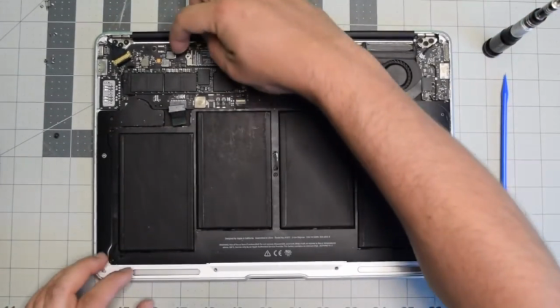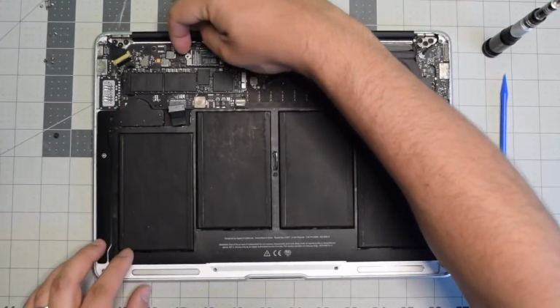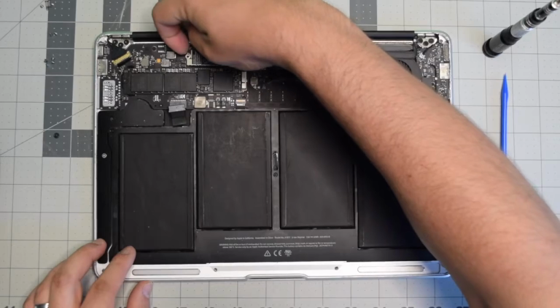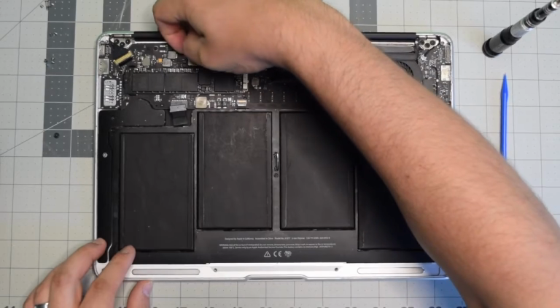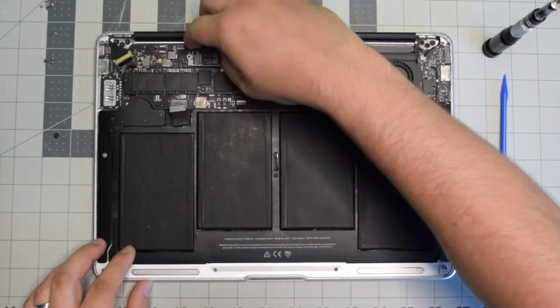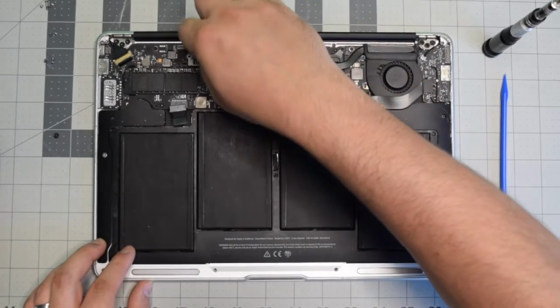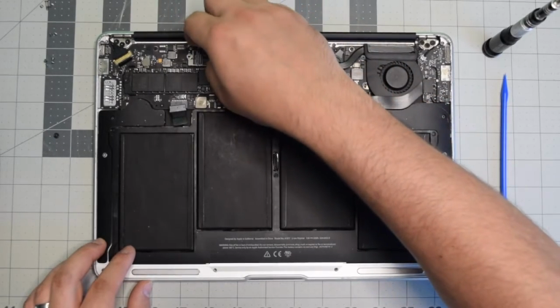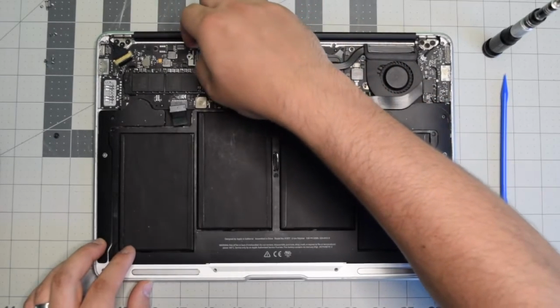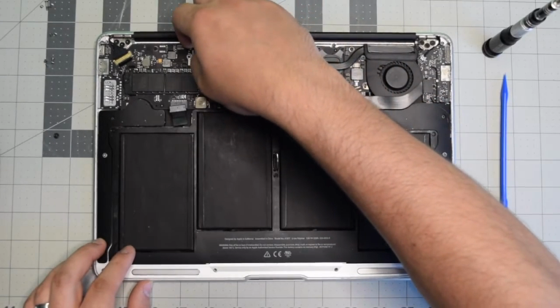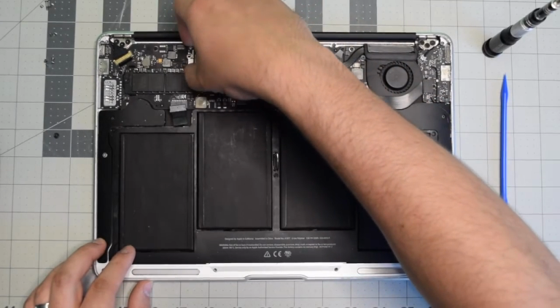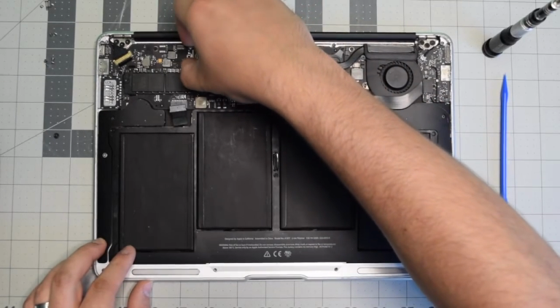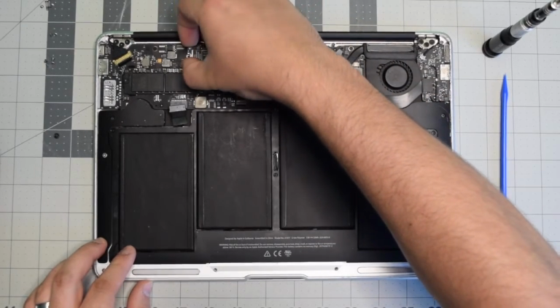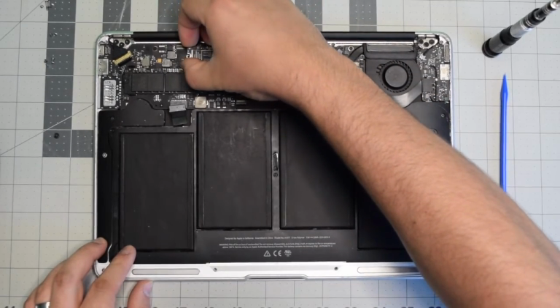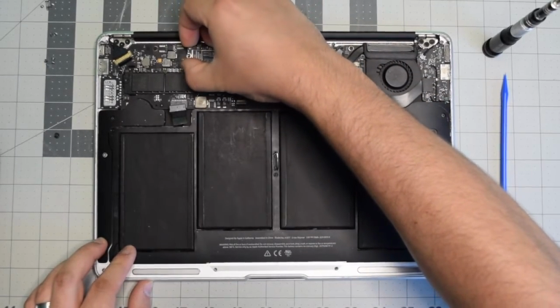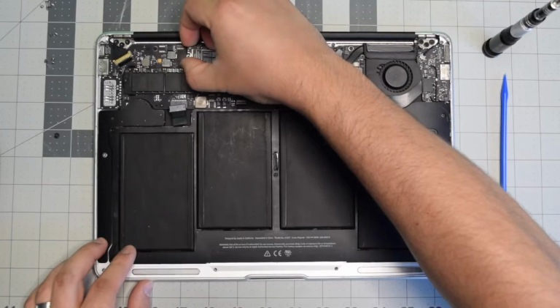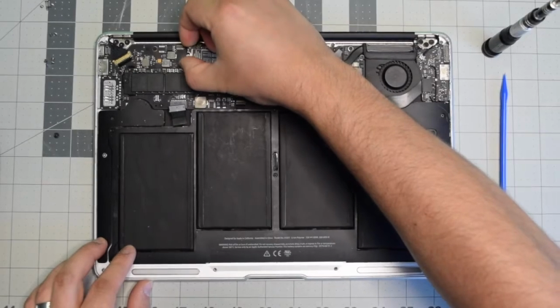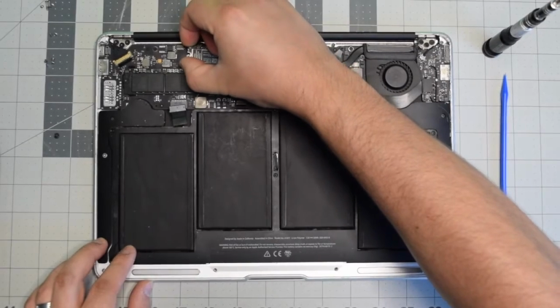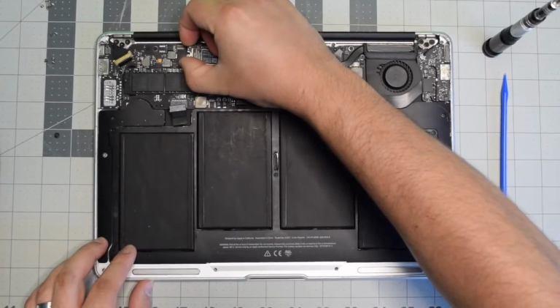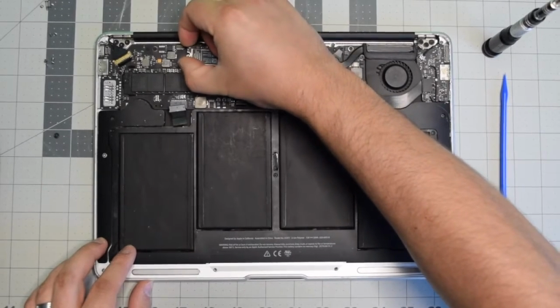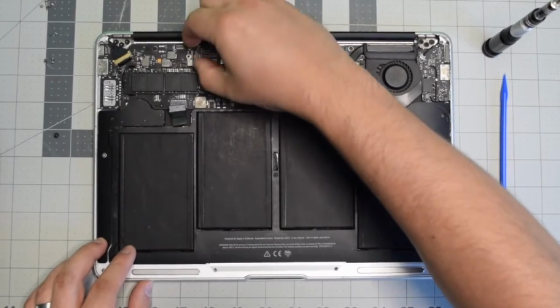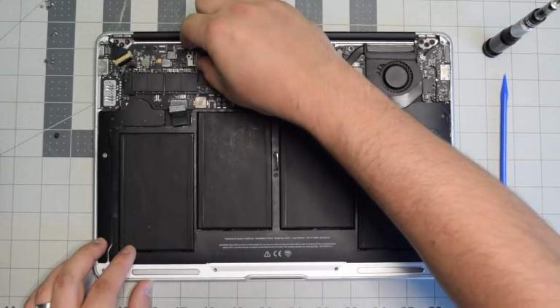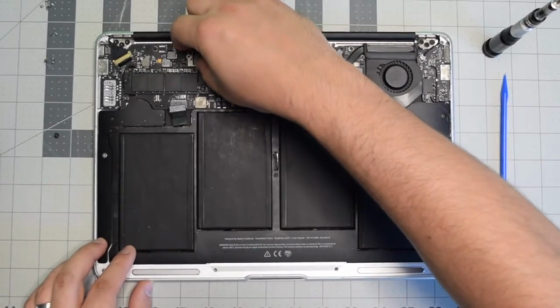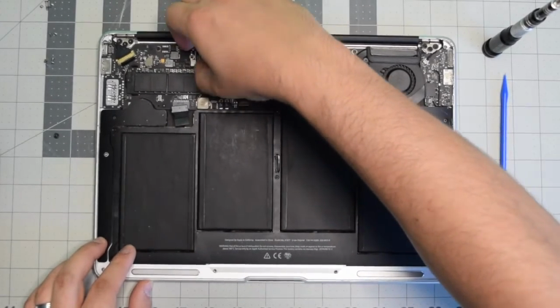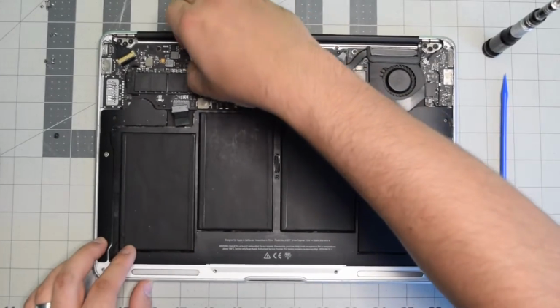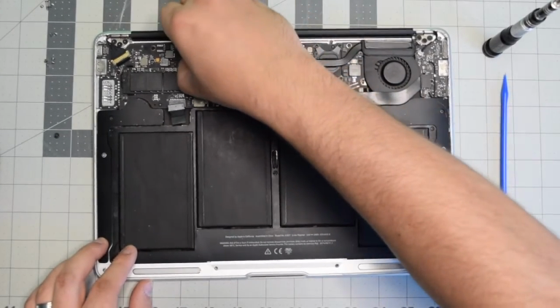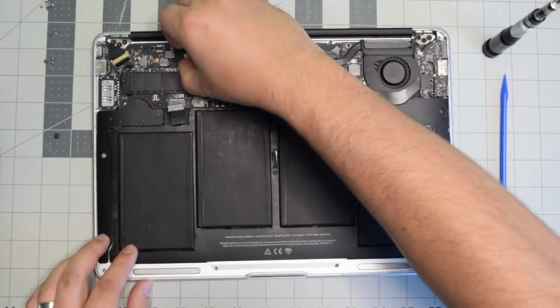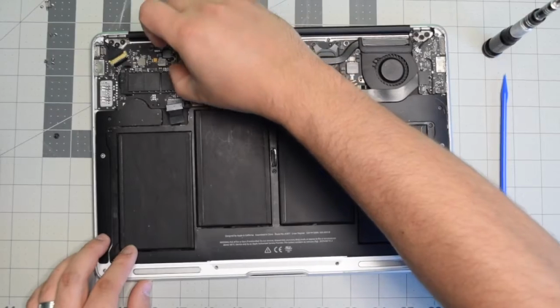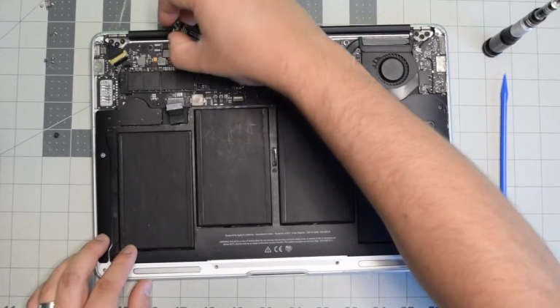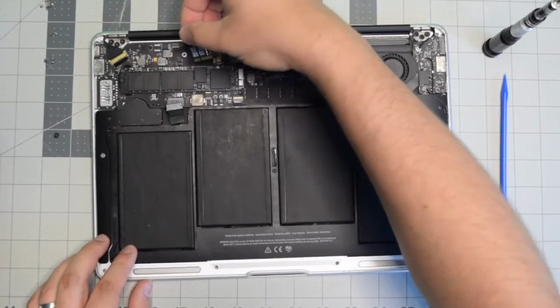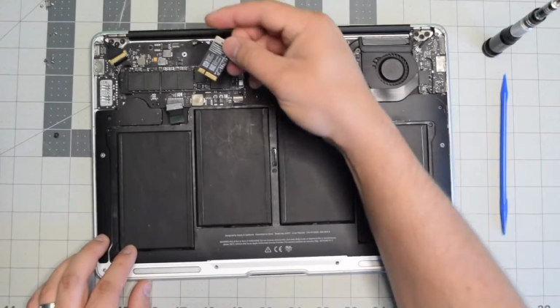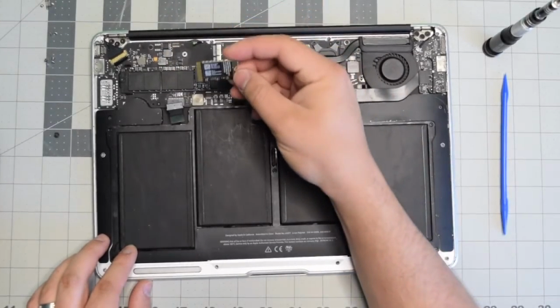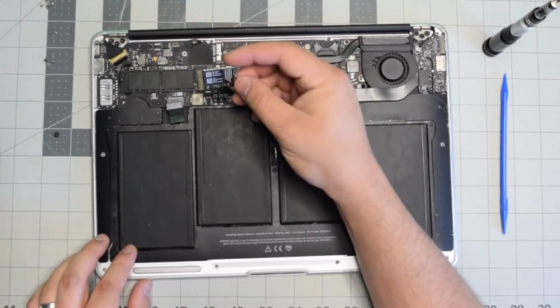Now you can go ahead and start lifting up the card. Lift it up from the back and then wiggle it back and forward as you're trying to pull it out — you kind of have to tilt it about five degrees.